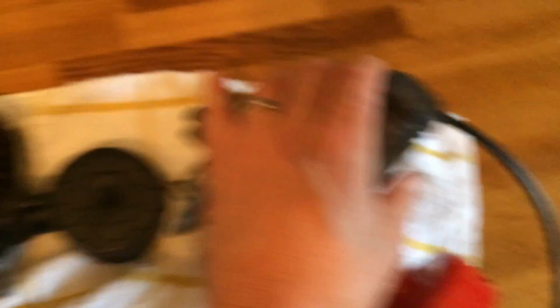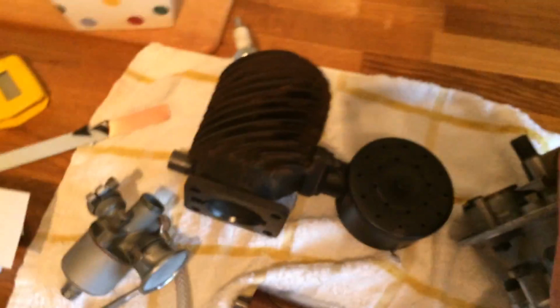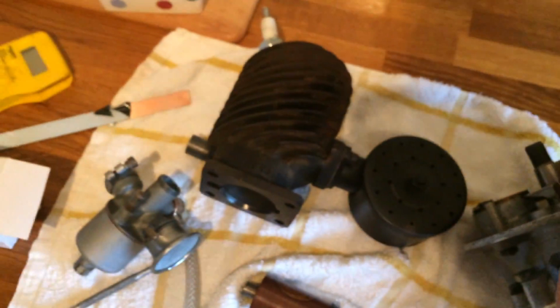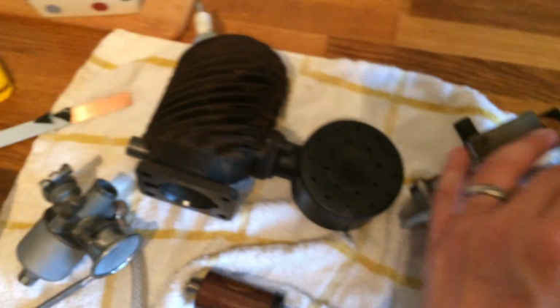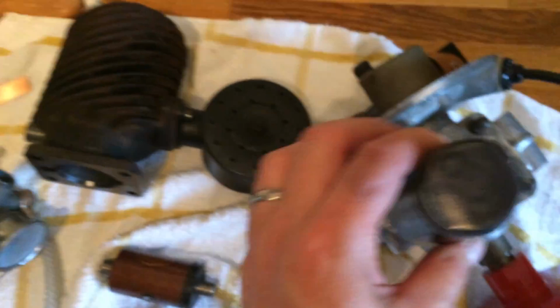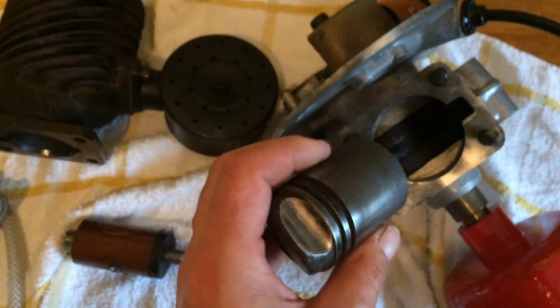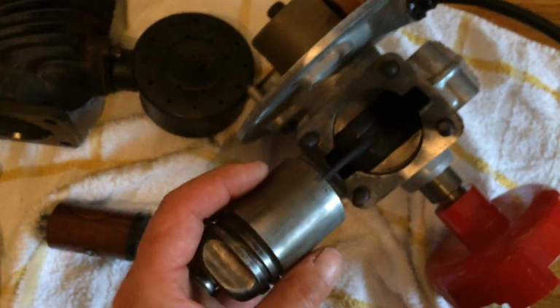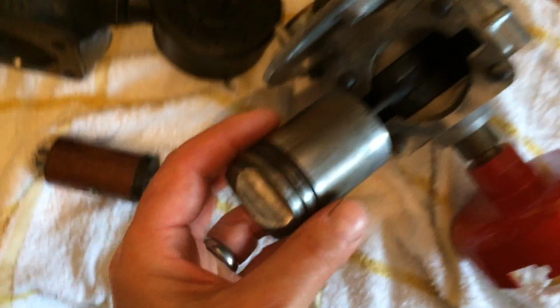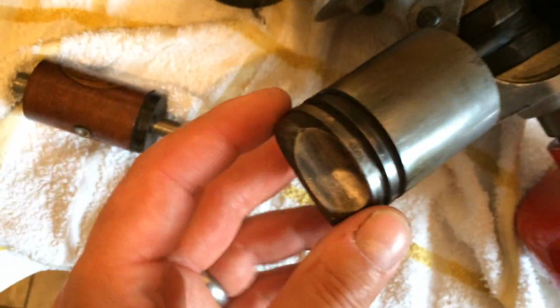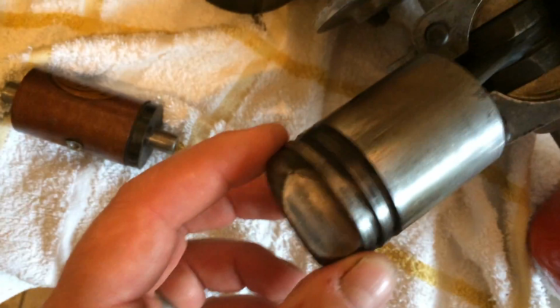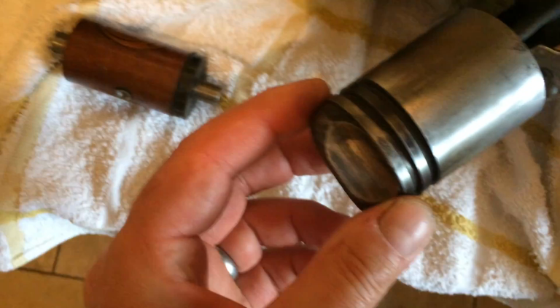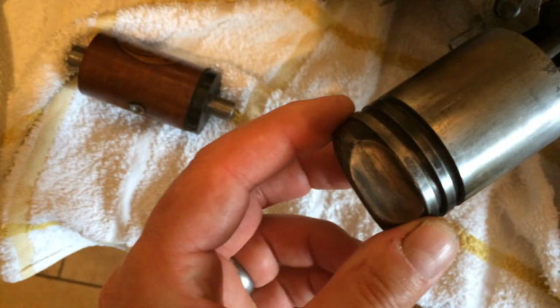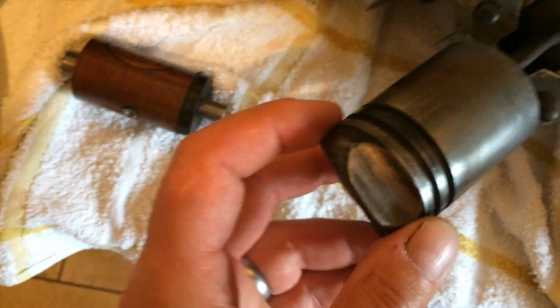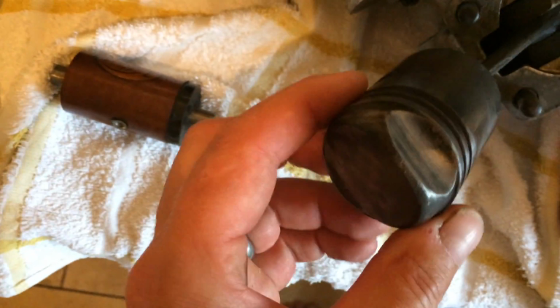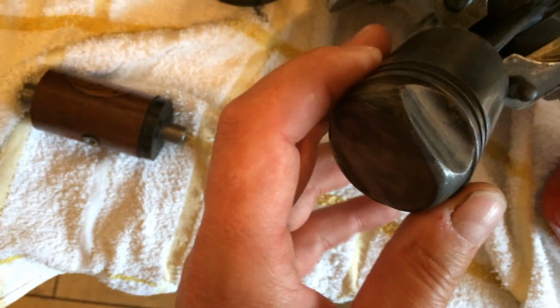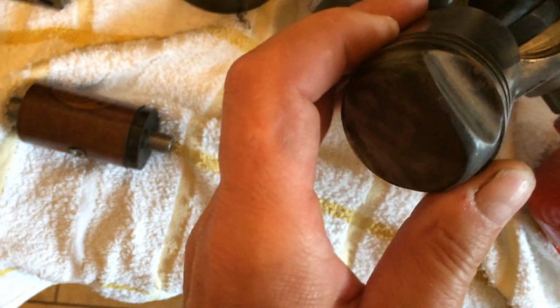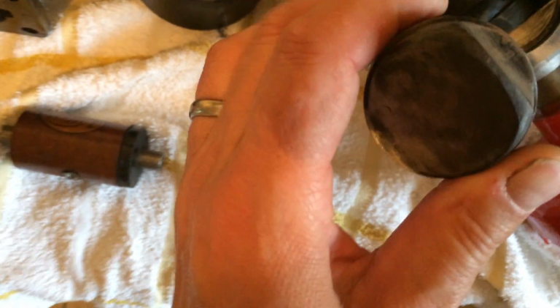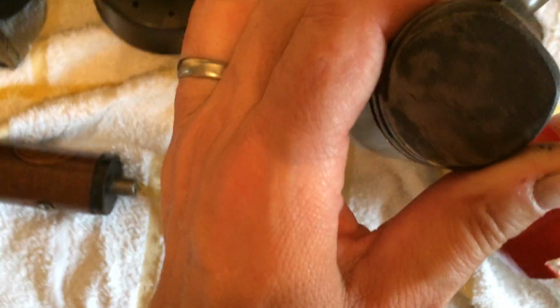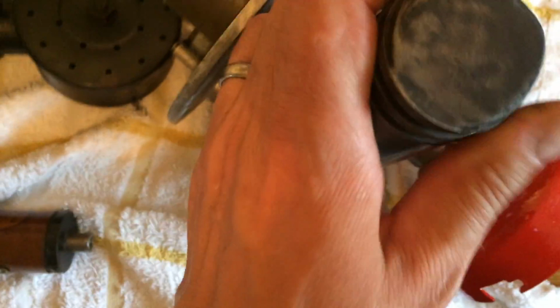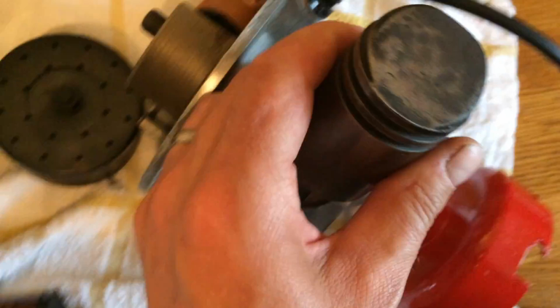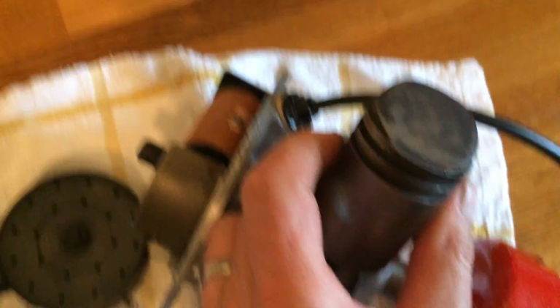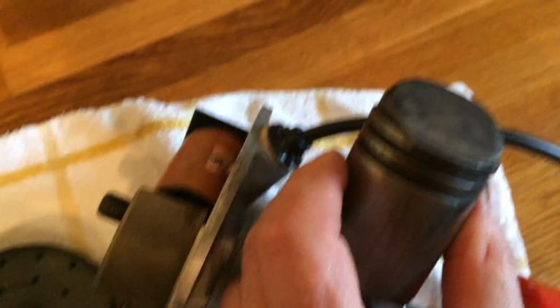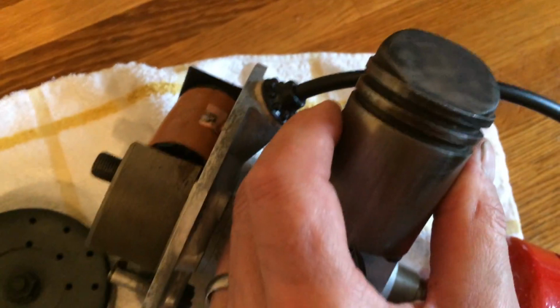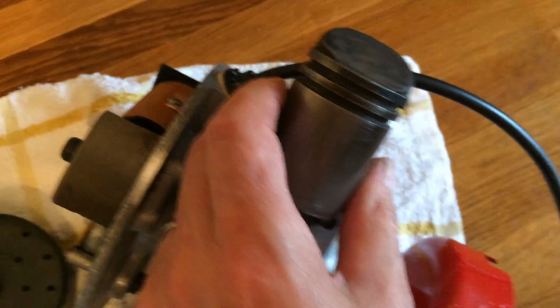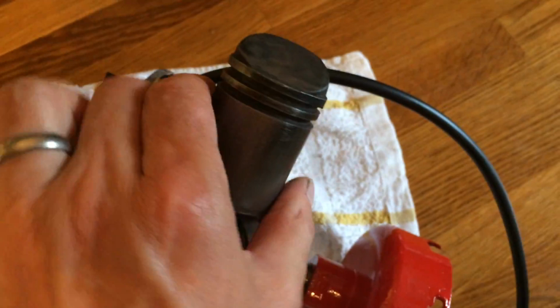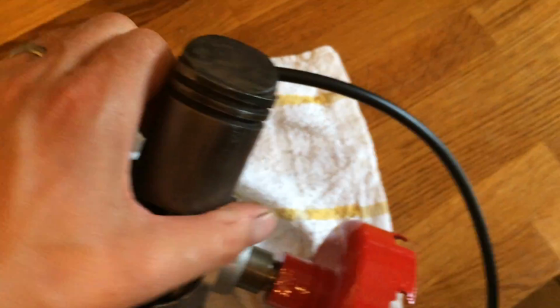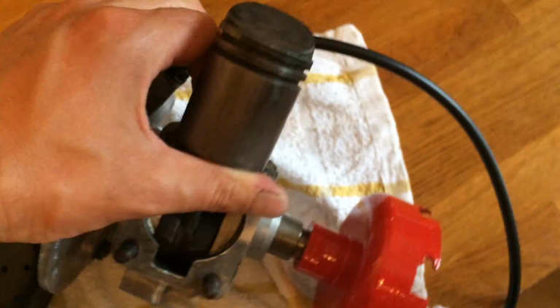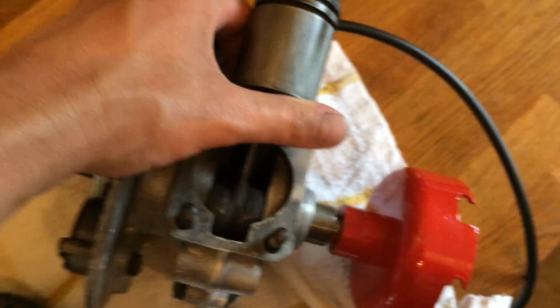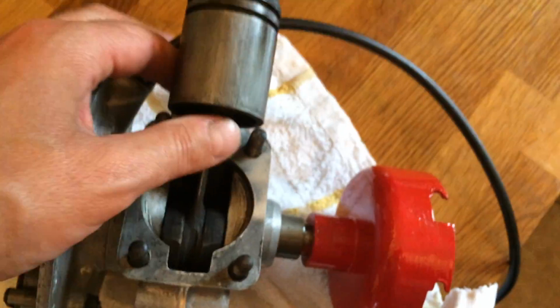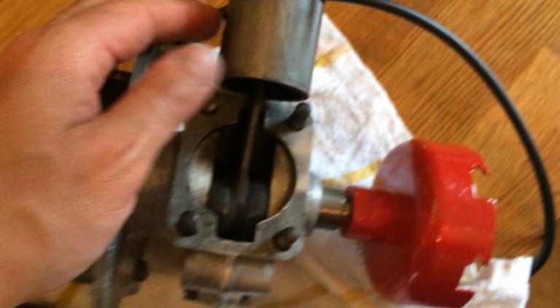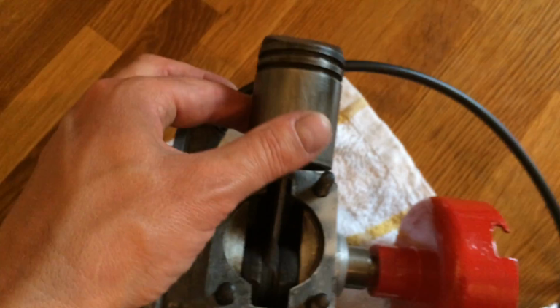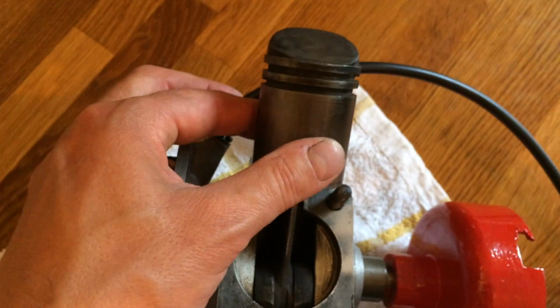I chose to take the barrel off — there it is. Give it a good clean; it wasn't too bad, just the sort of carbon deposit you'd expect.